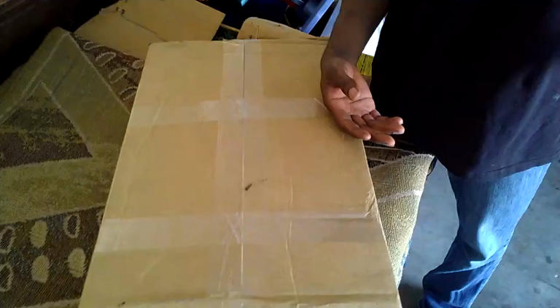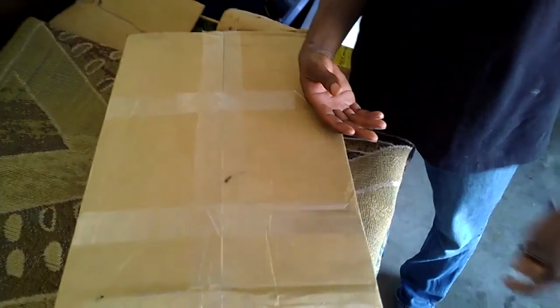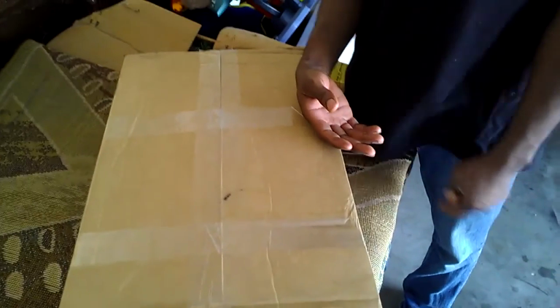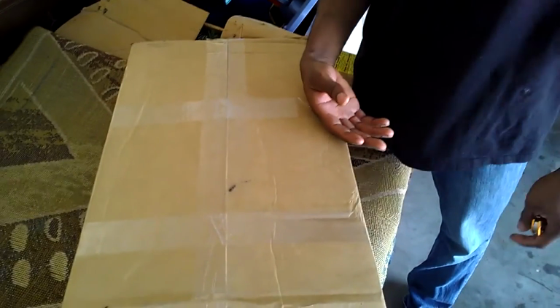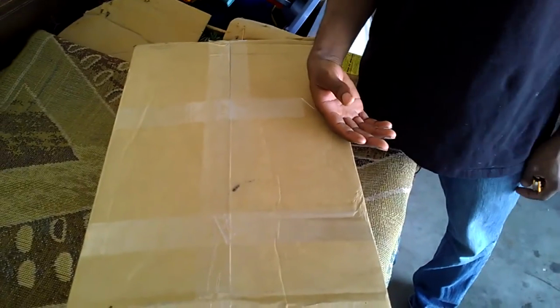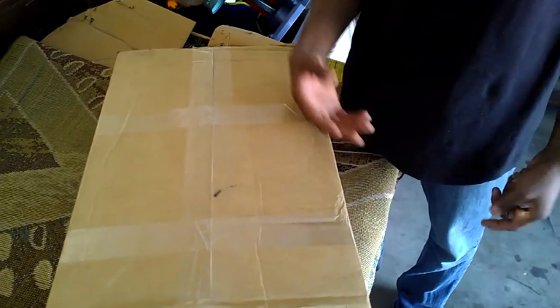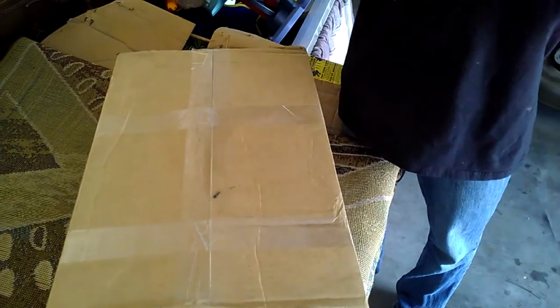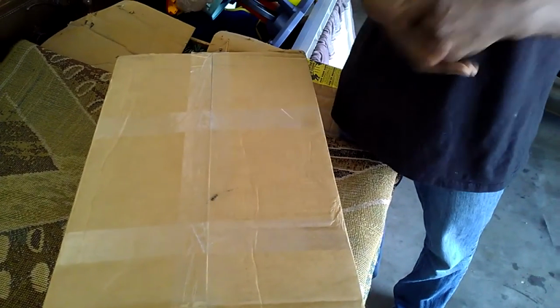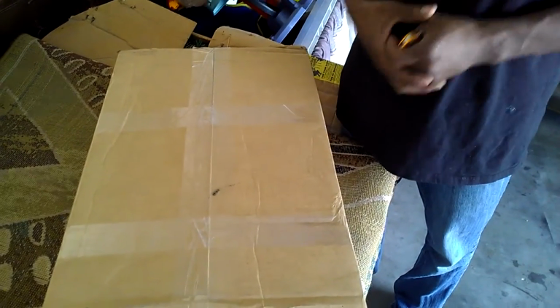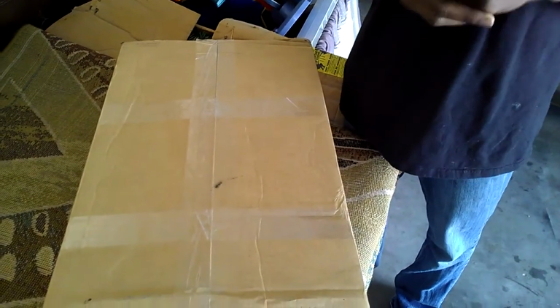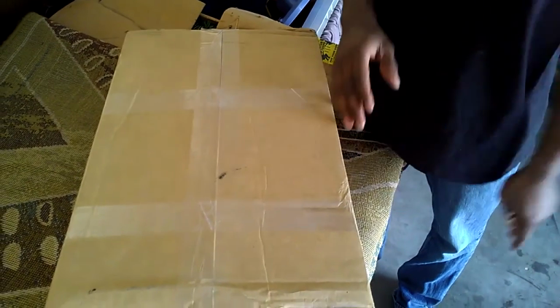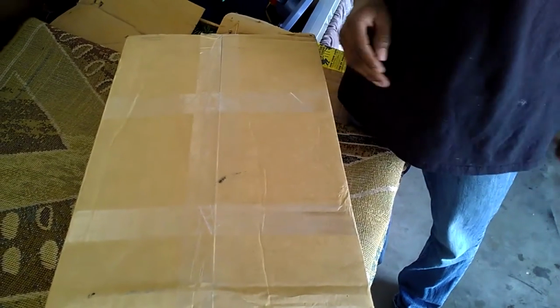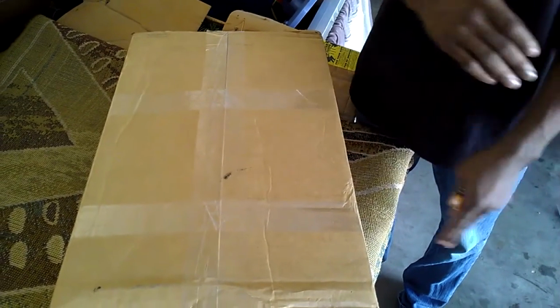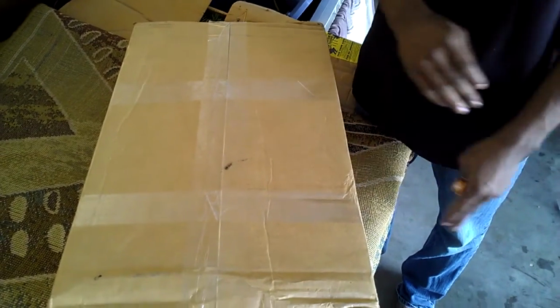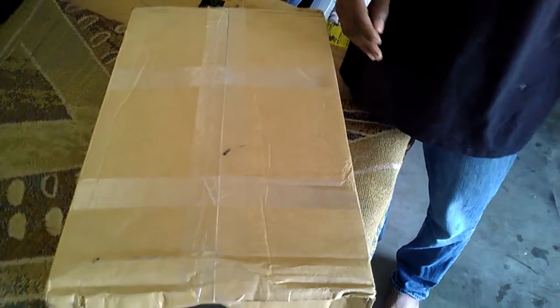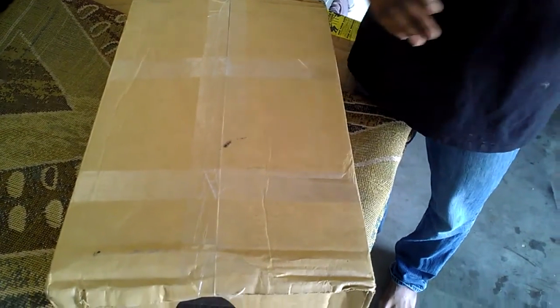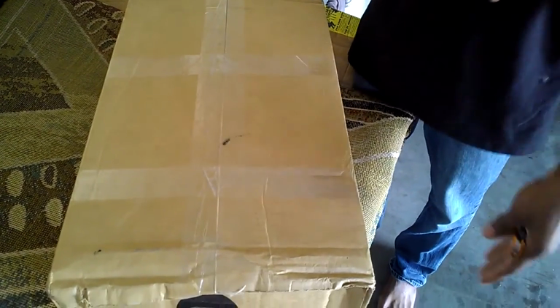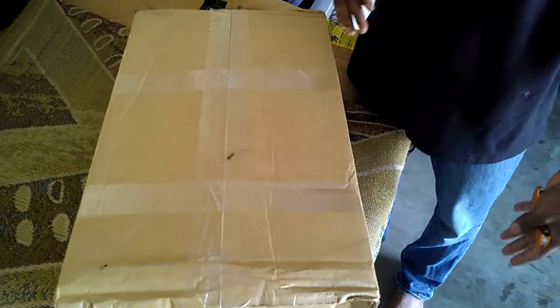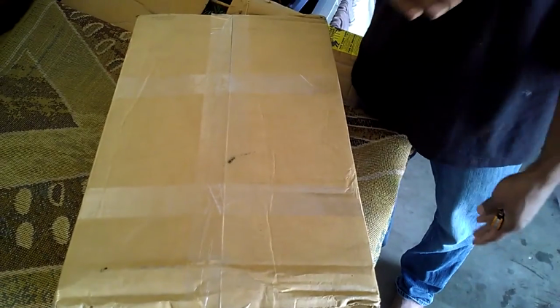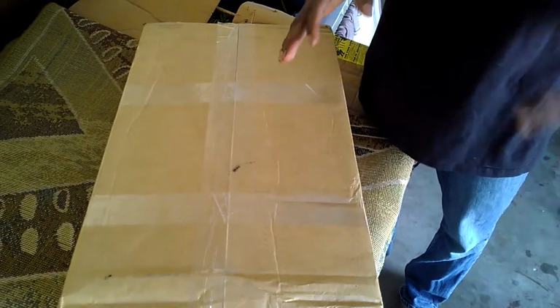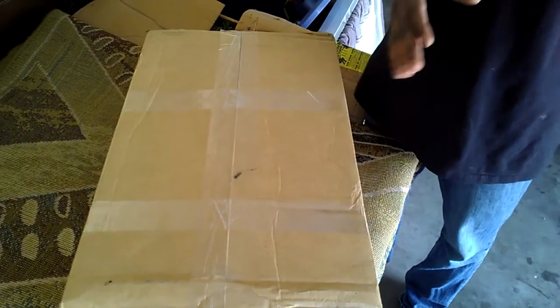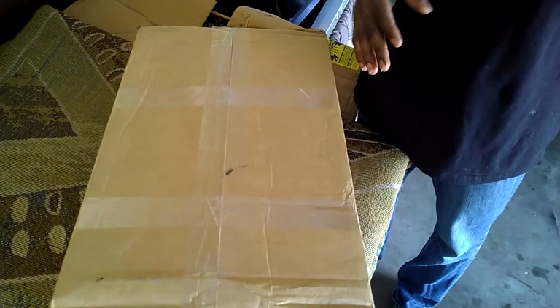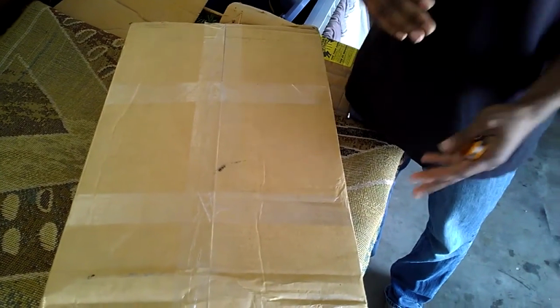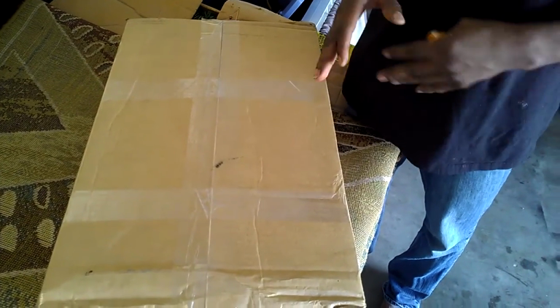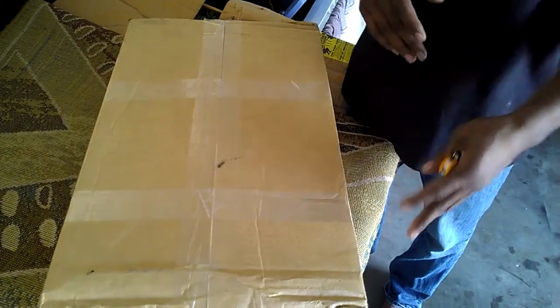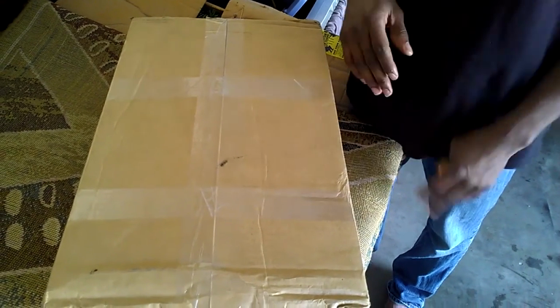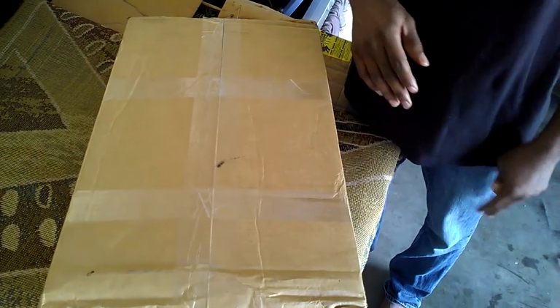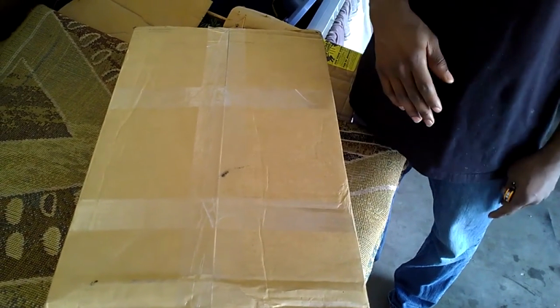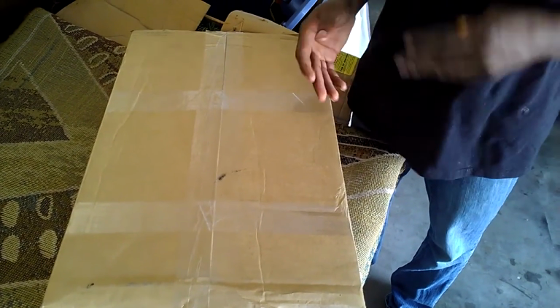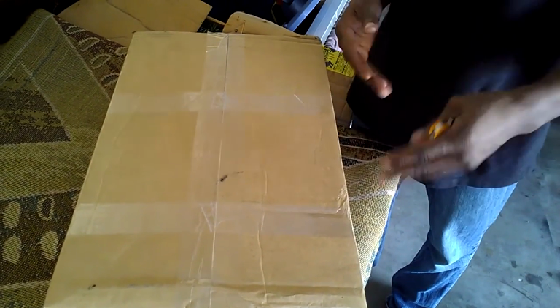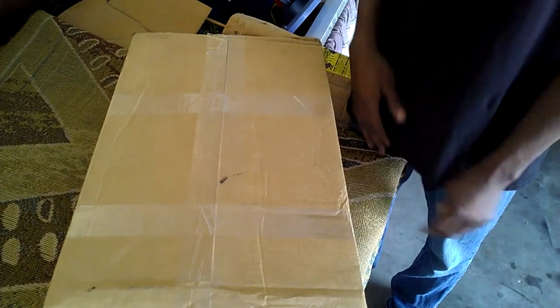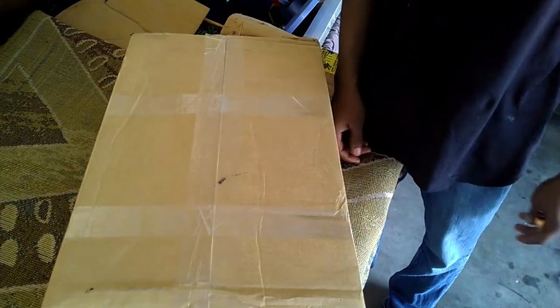Hey YouTubers, it's your boy Making Agent Prince, and today we have - I wouldn't say a big unboxing, but just a few upgrades.